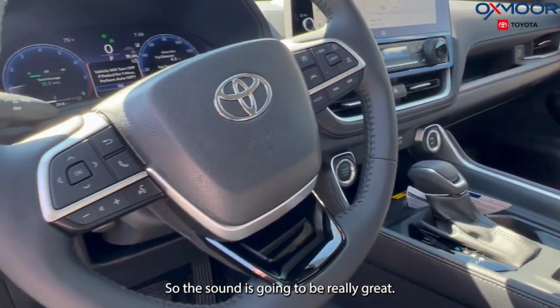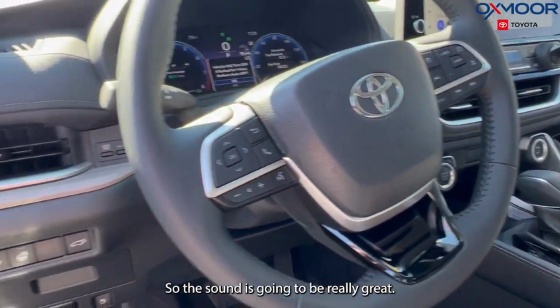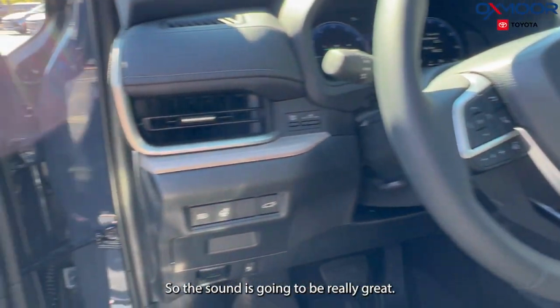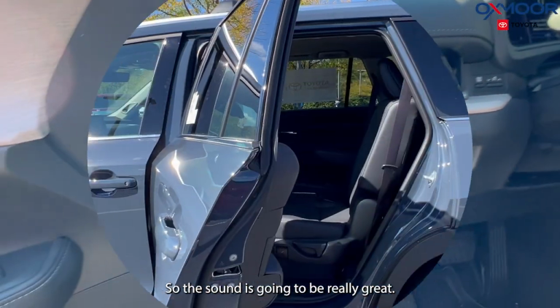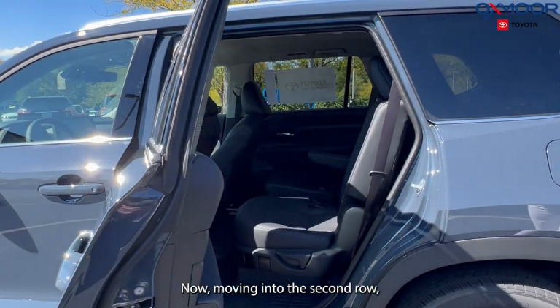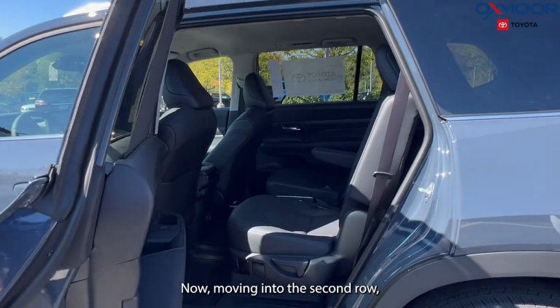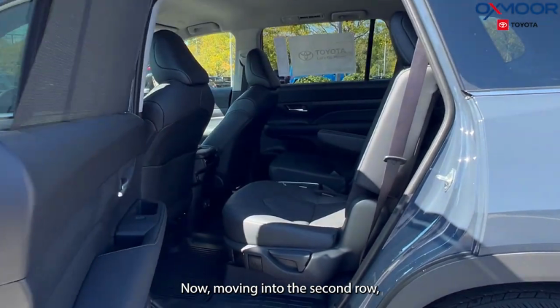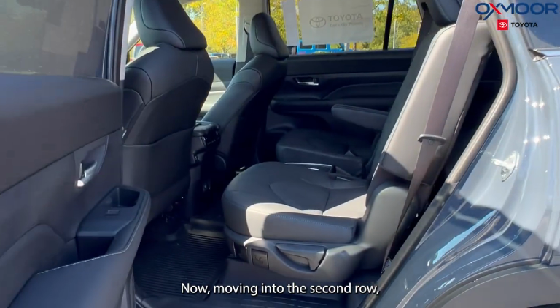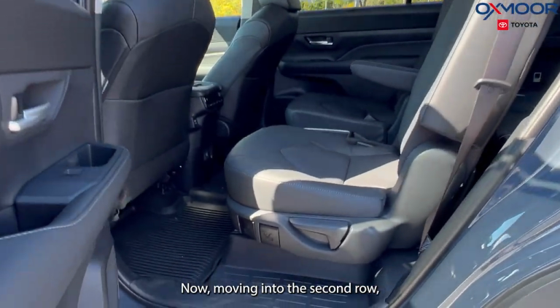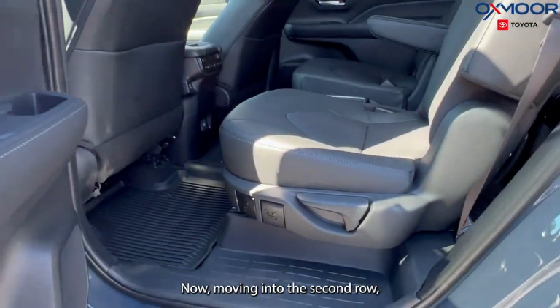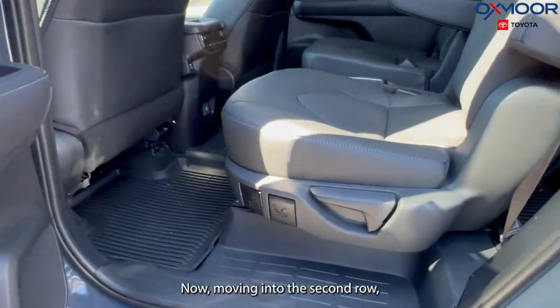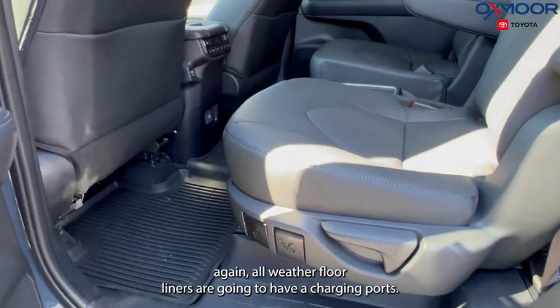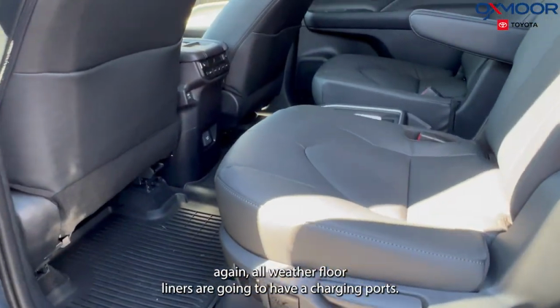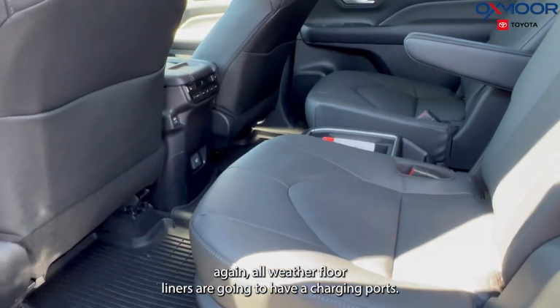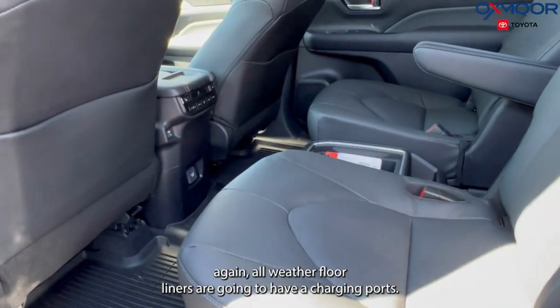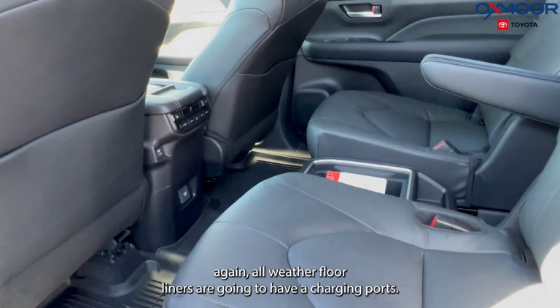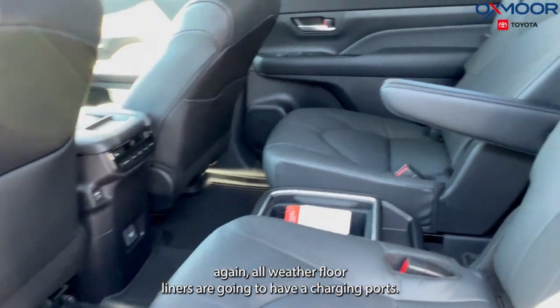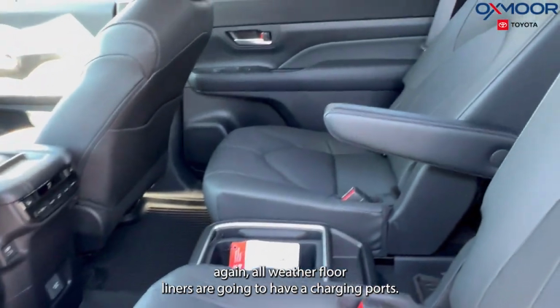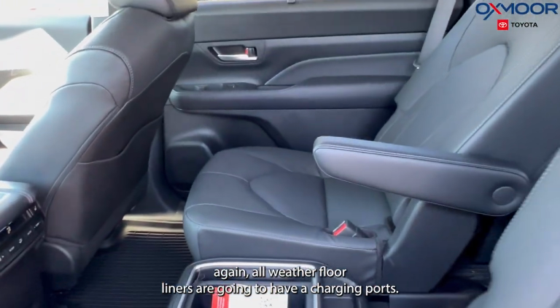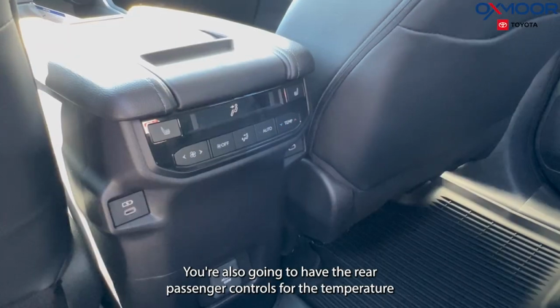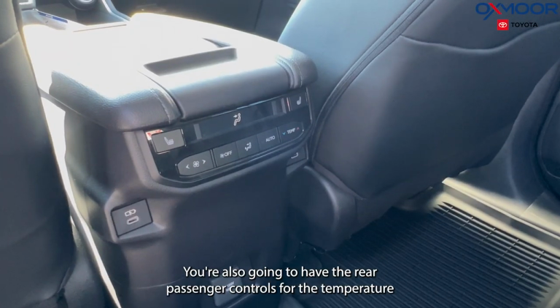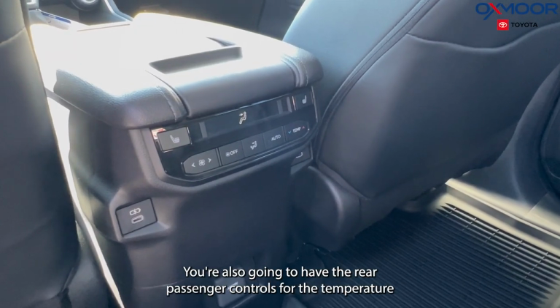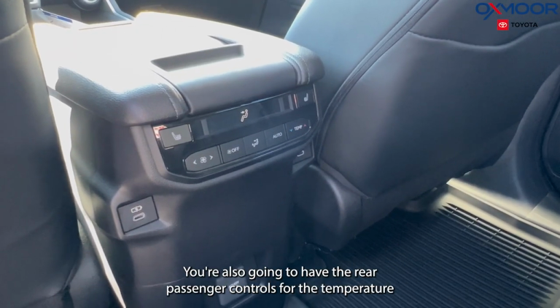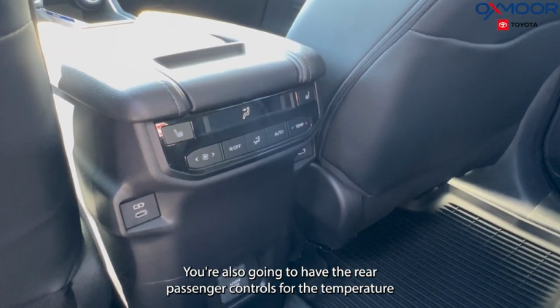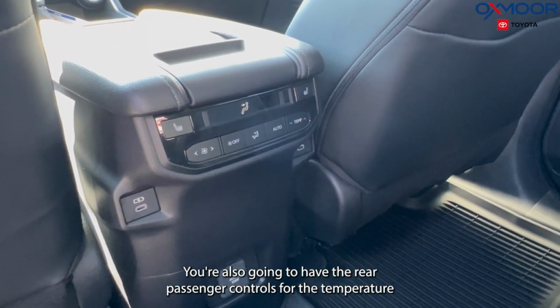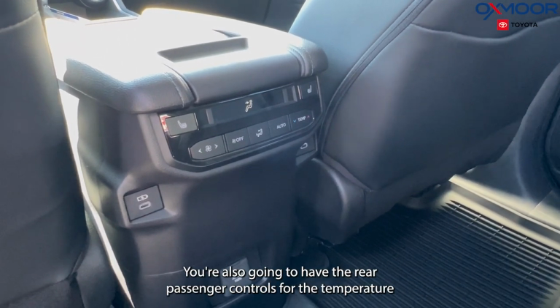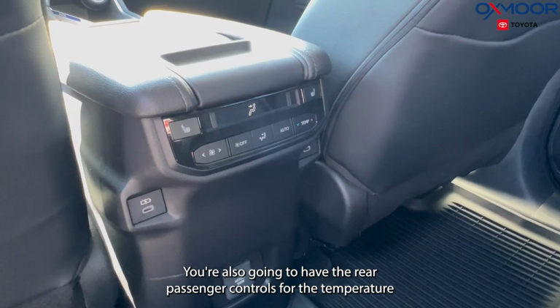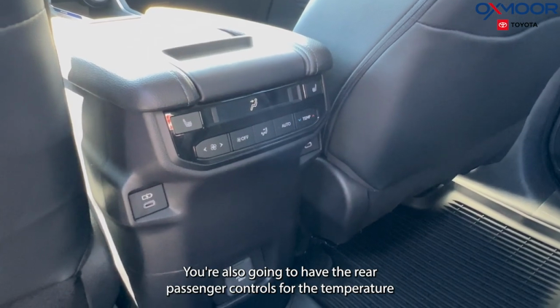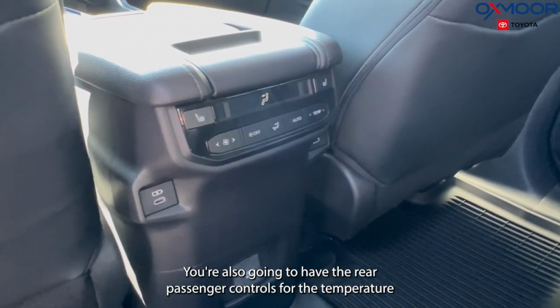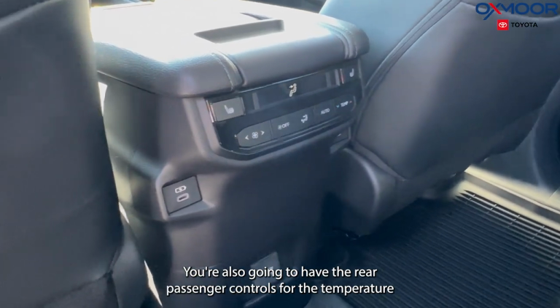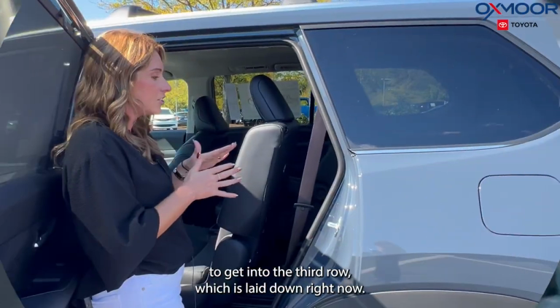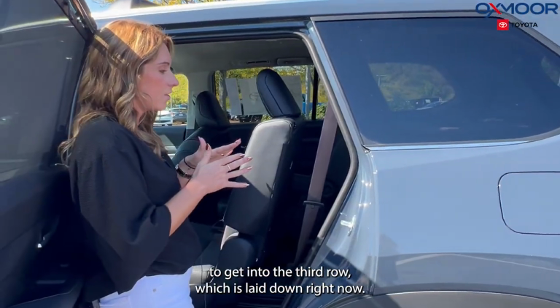Moving into the second row, you again have all-weather floor liners, charging ports, and rear passenger controls for the temperature.